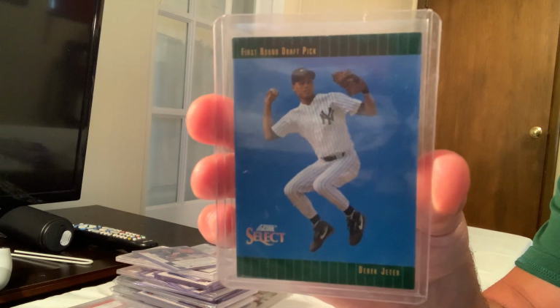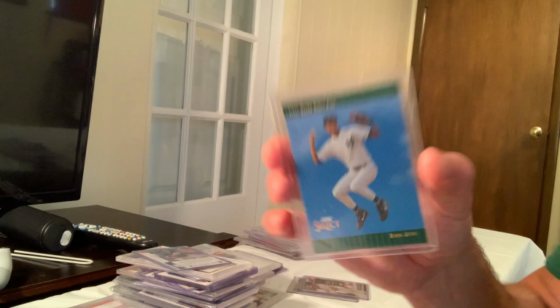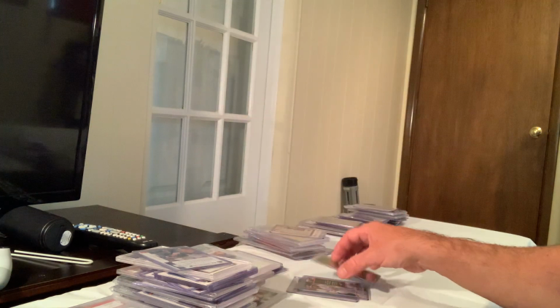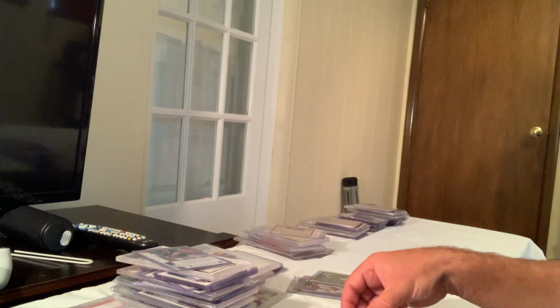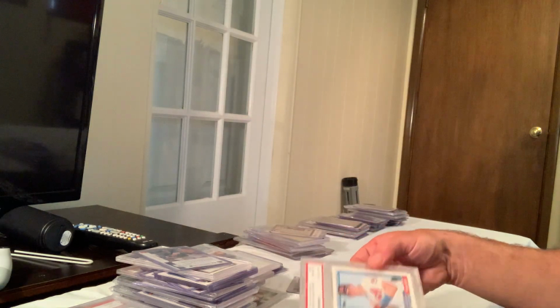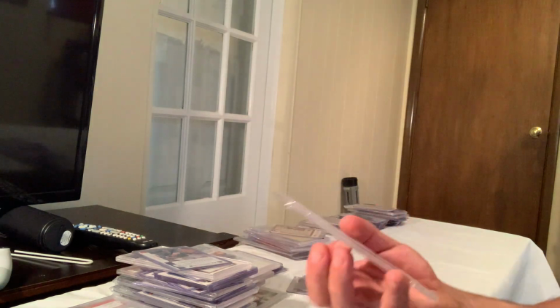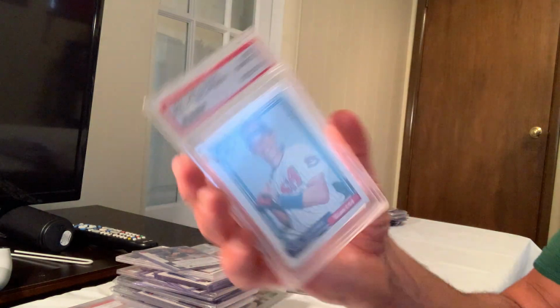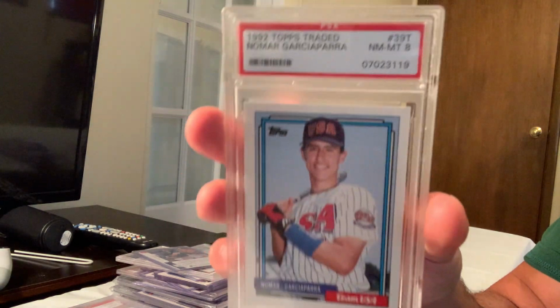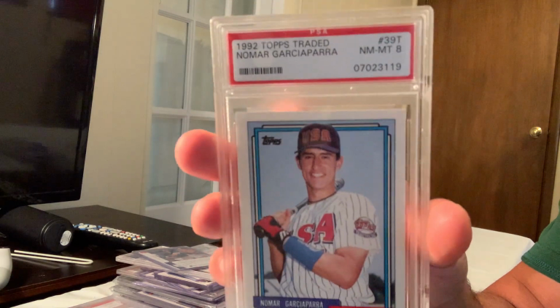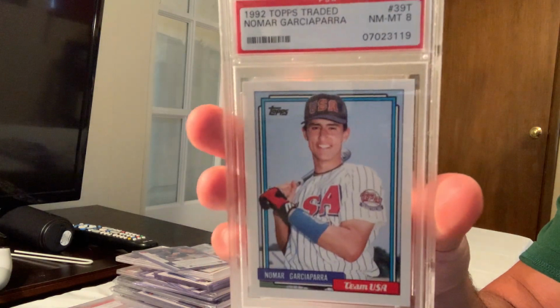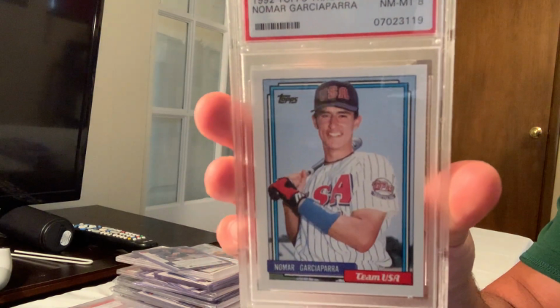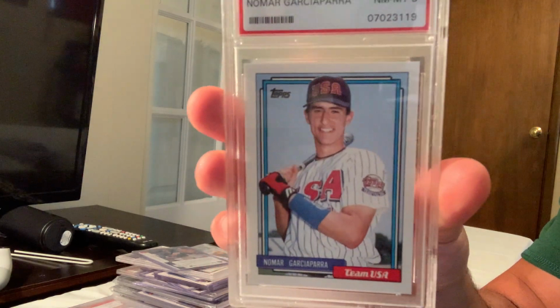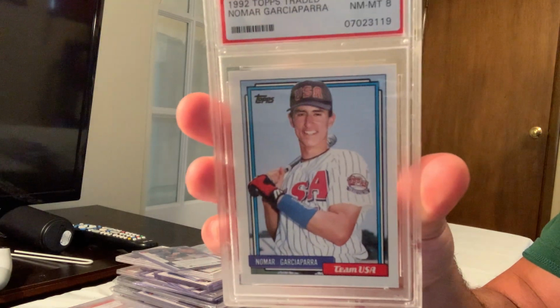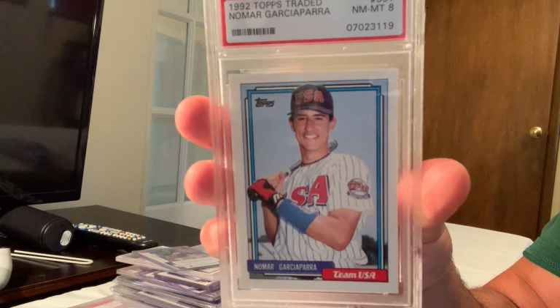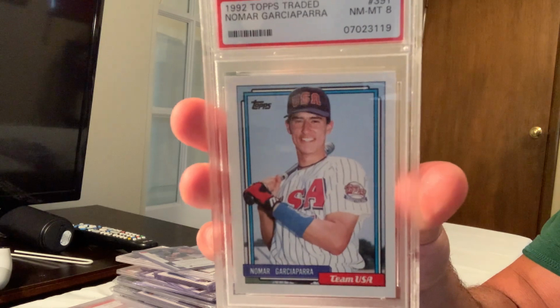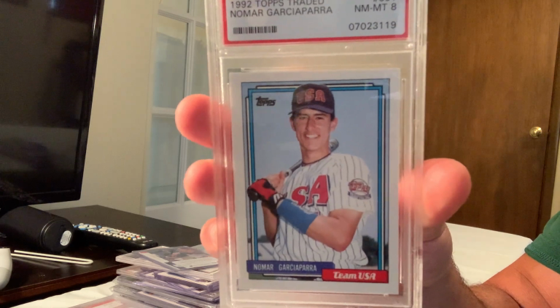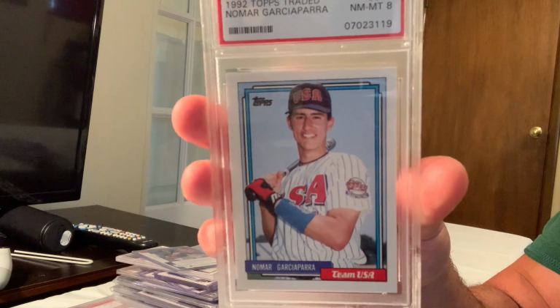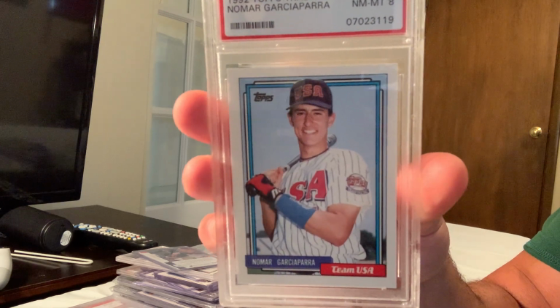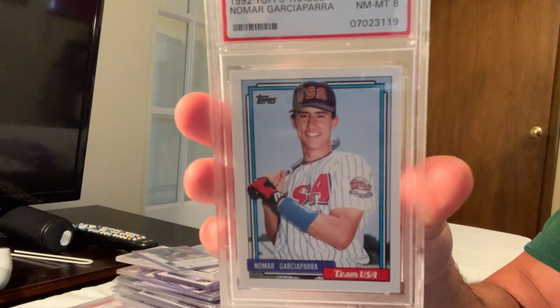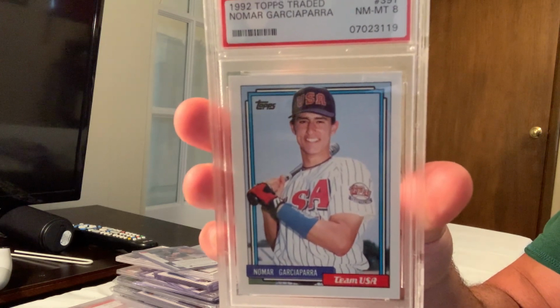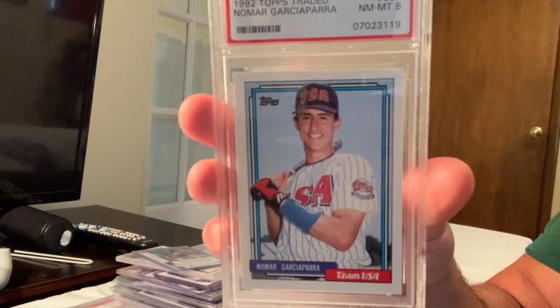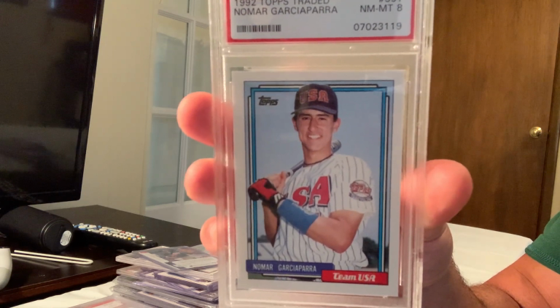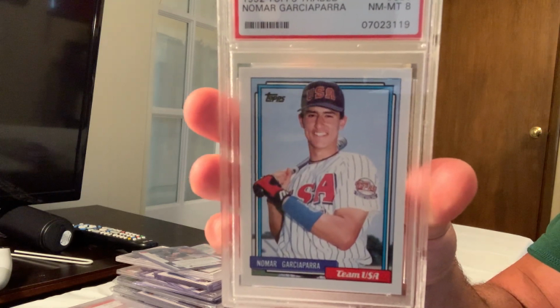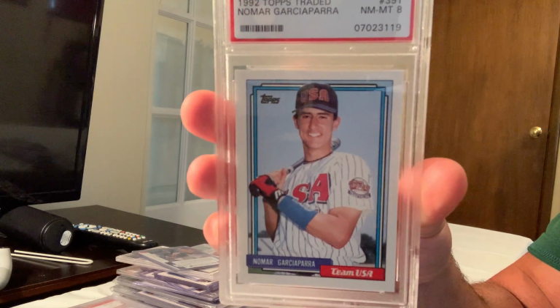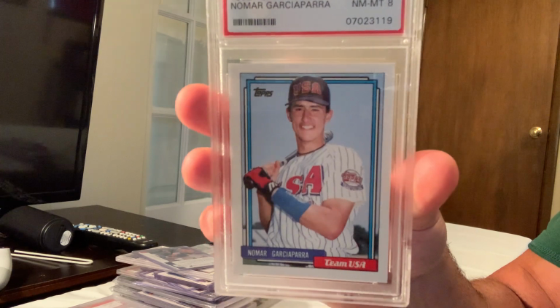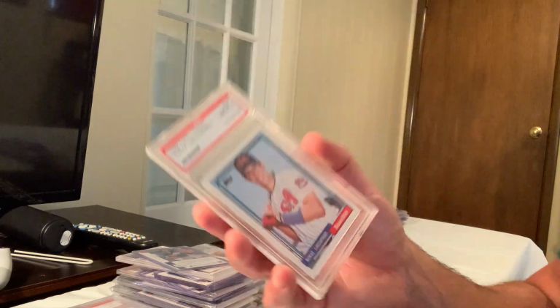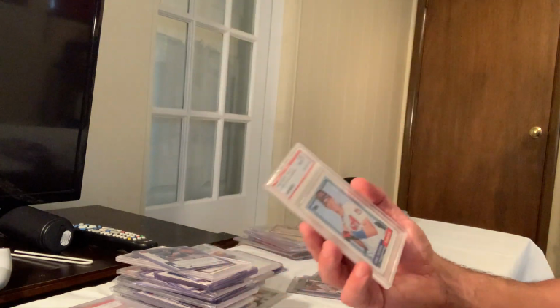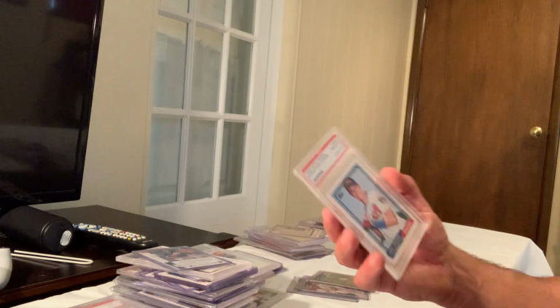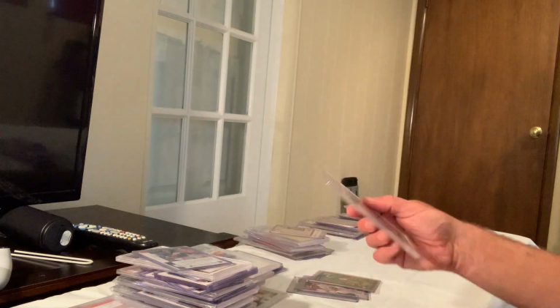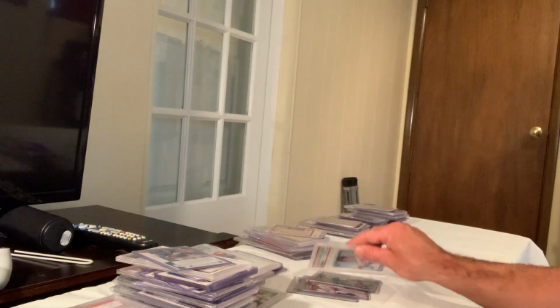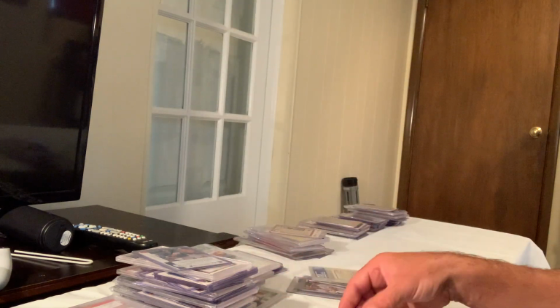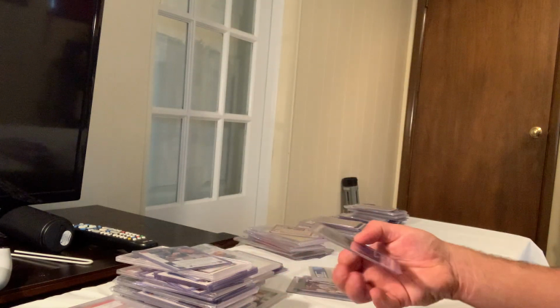The 1992 Topps Traded USA Nomar Garciaparra, card number 395, sold for $120 on eBay in Gem Mint 10.